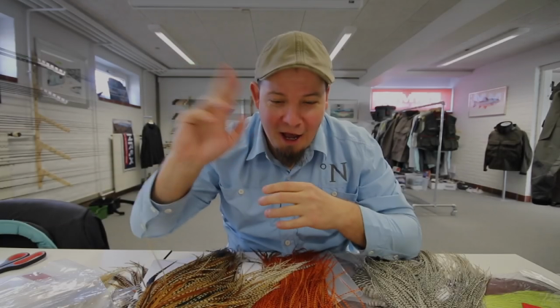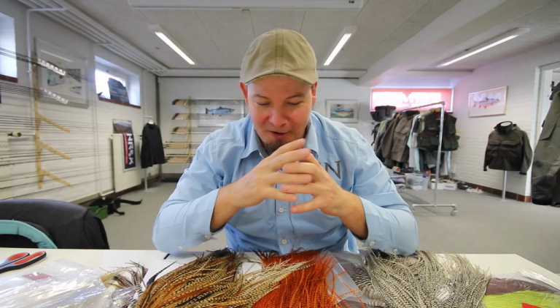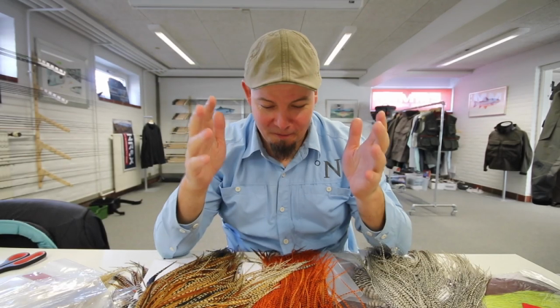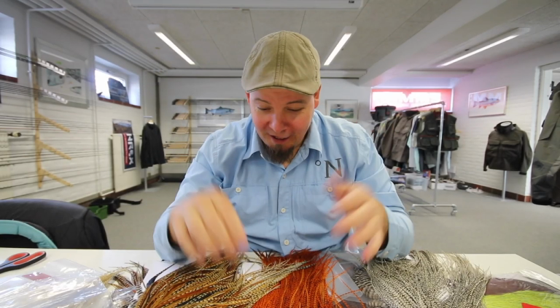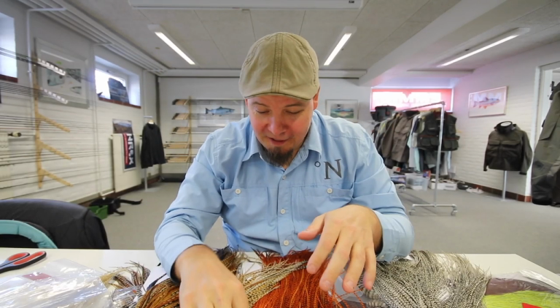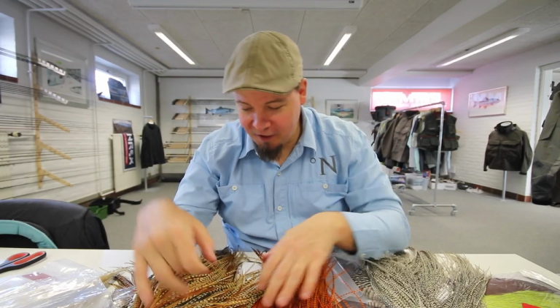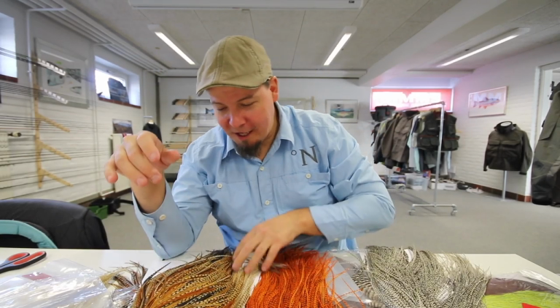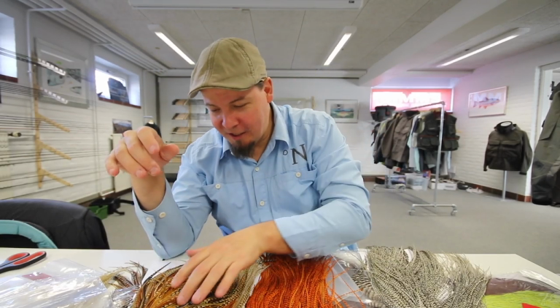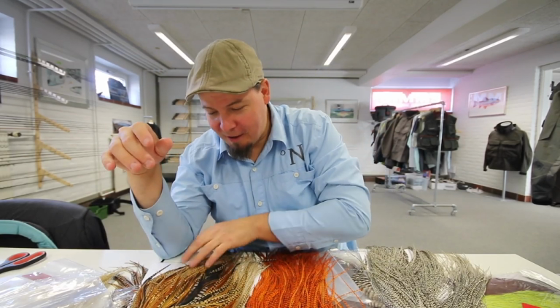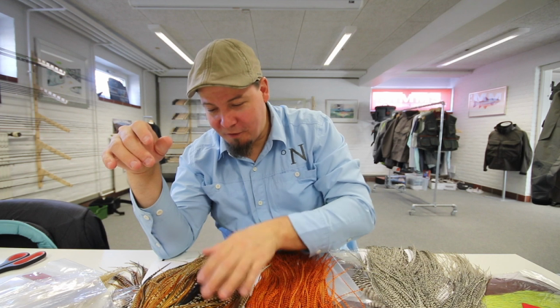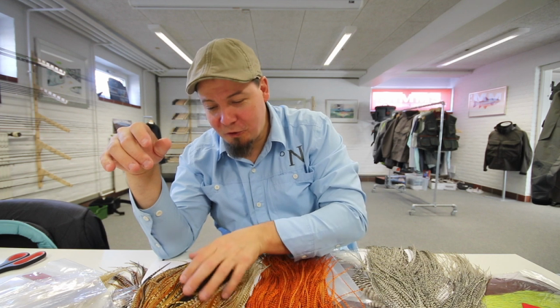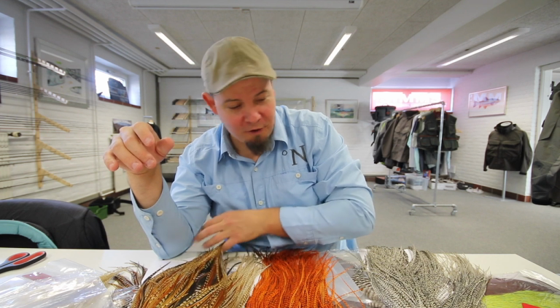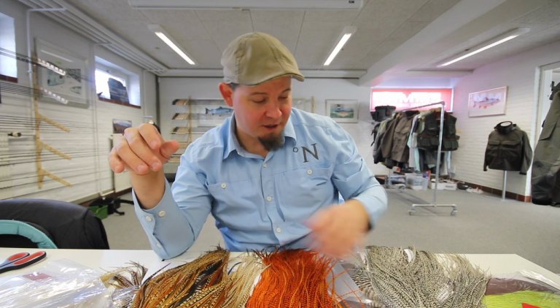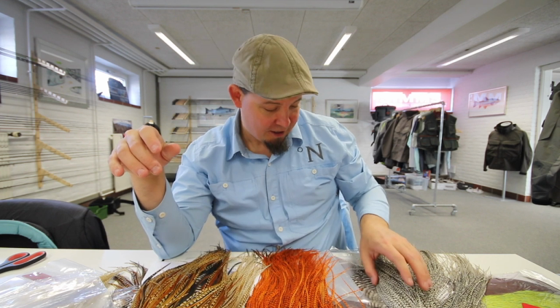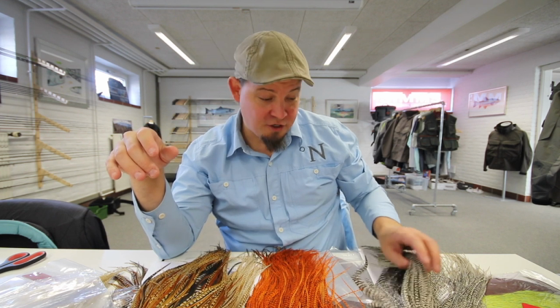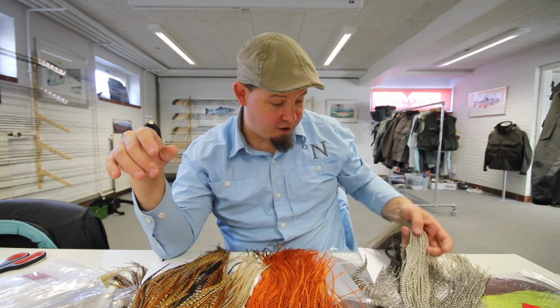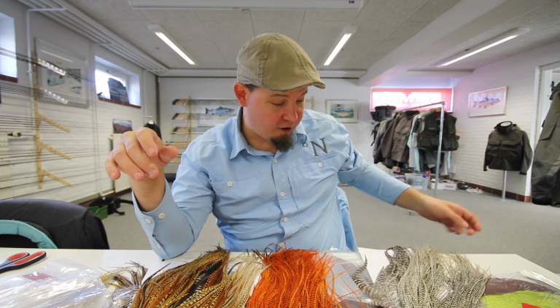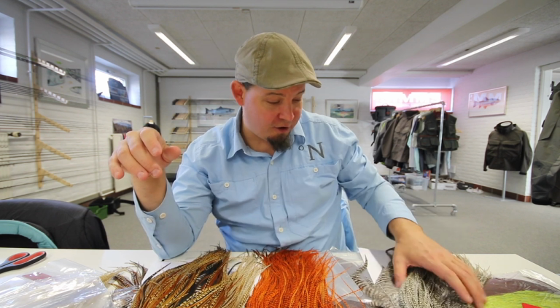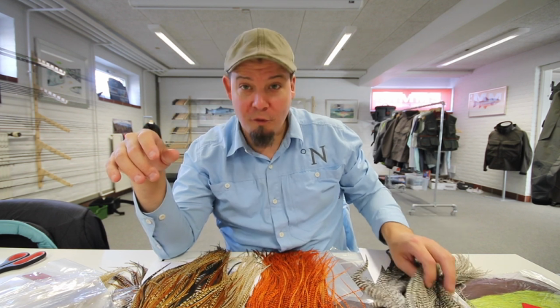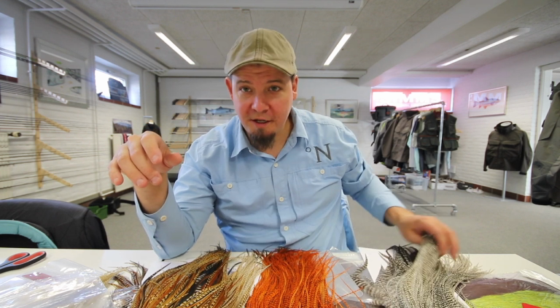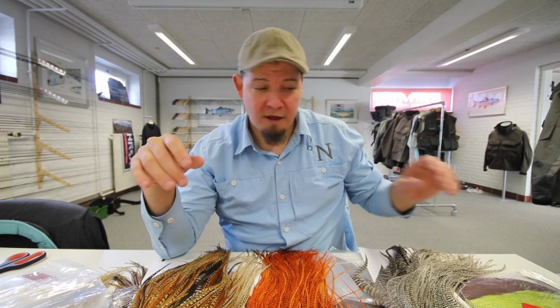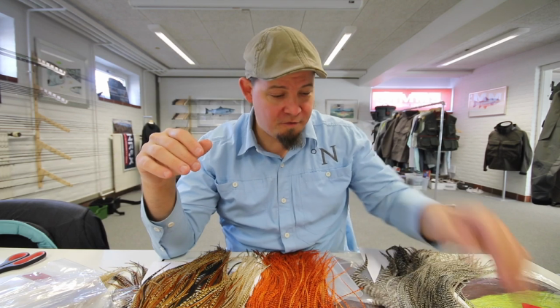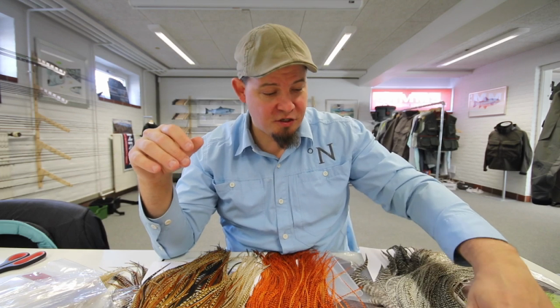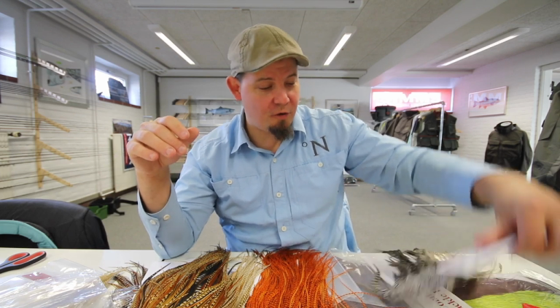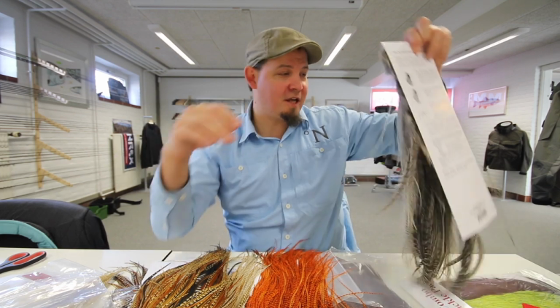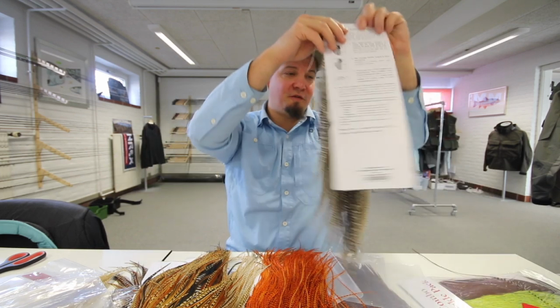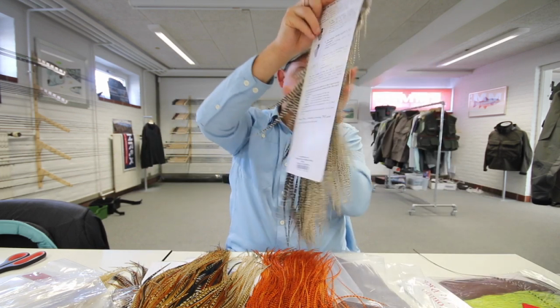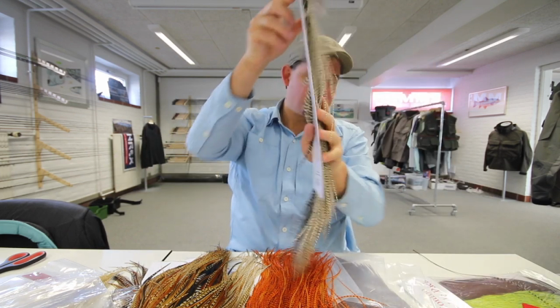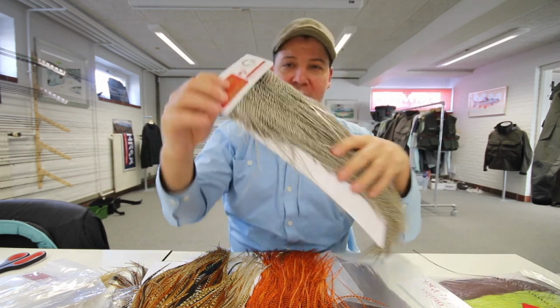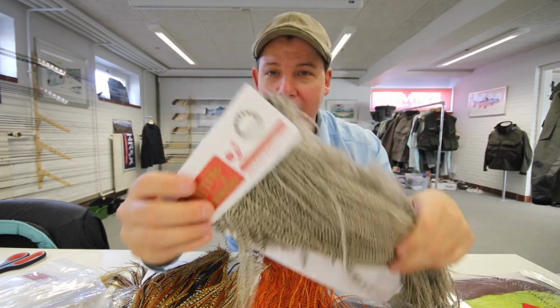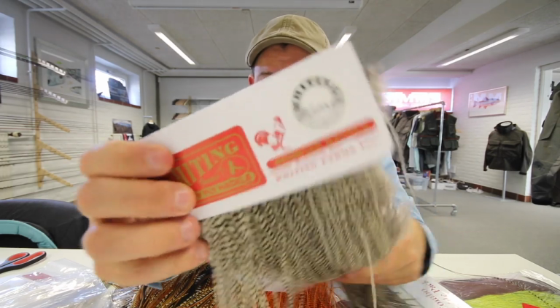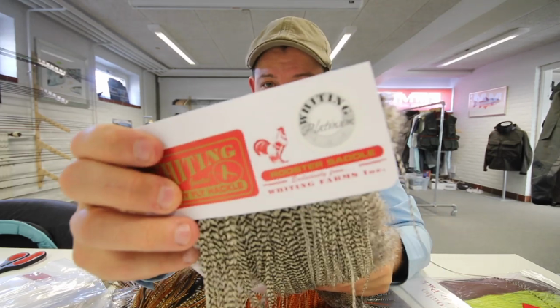Hi there and welcome. In this video I would like to tell you a little about some of the new cool stuff we have received from Whiting. We have been so blessed and so fortunate to actually be able to get some of these.